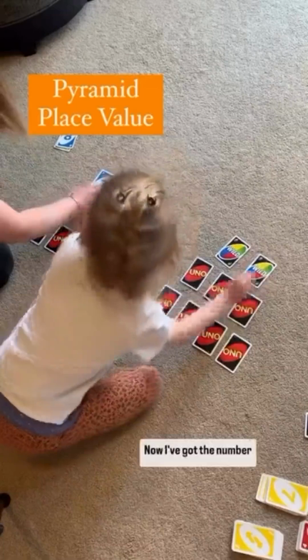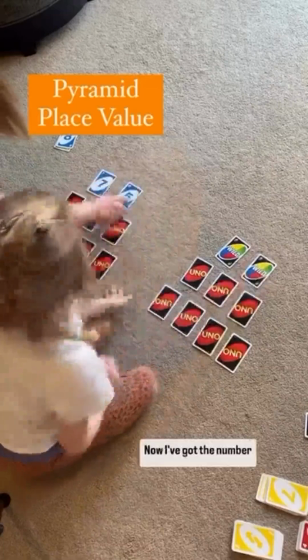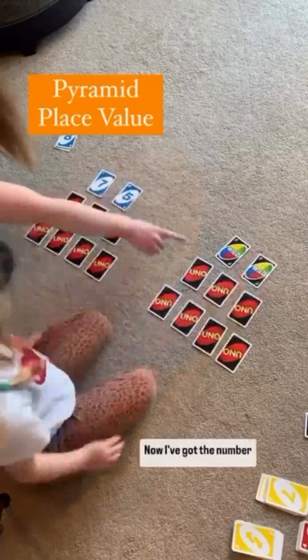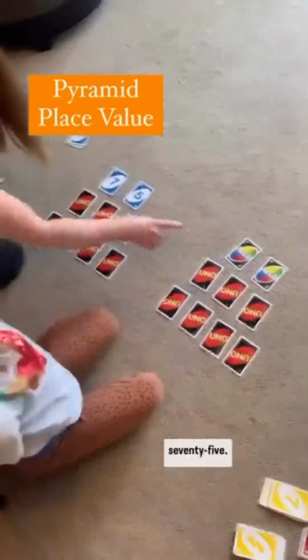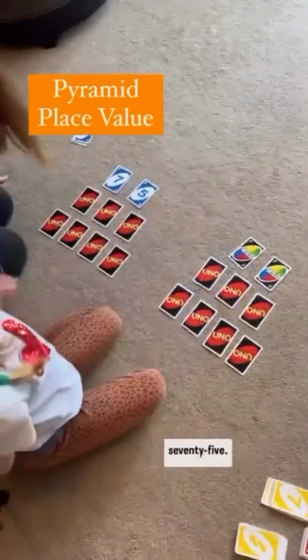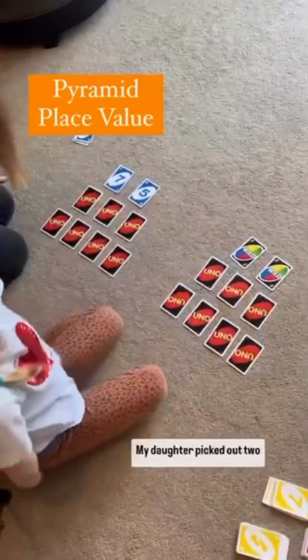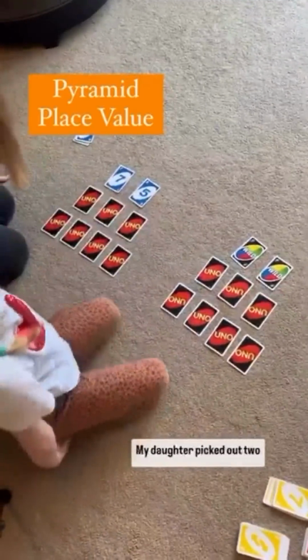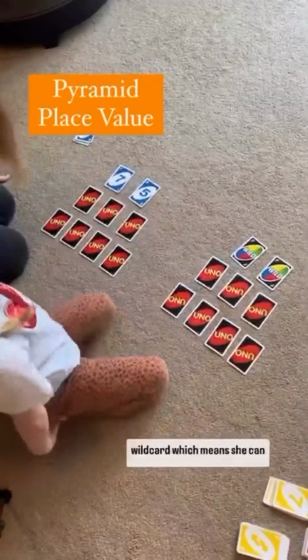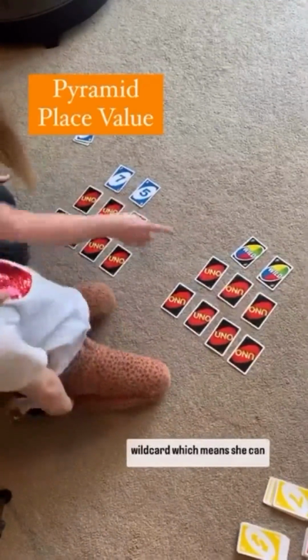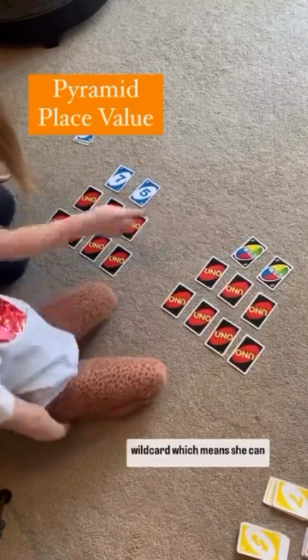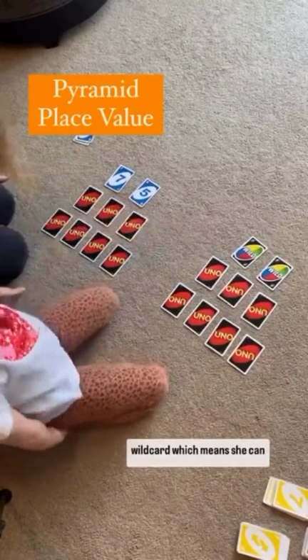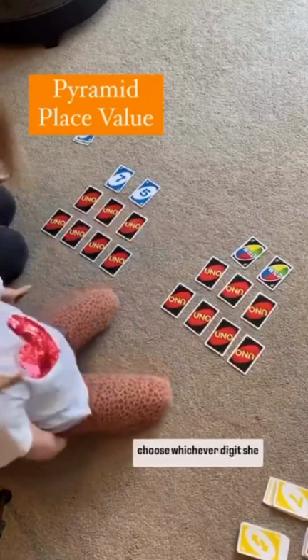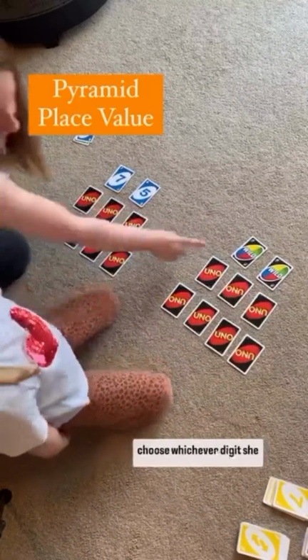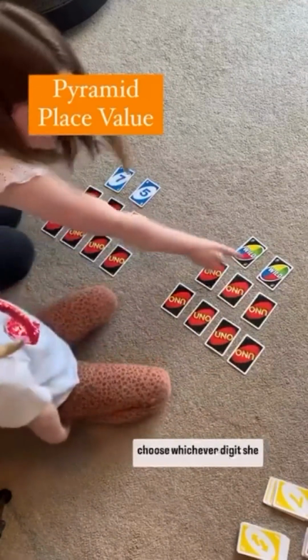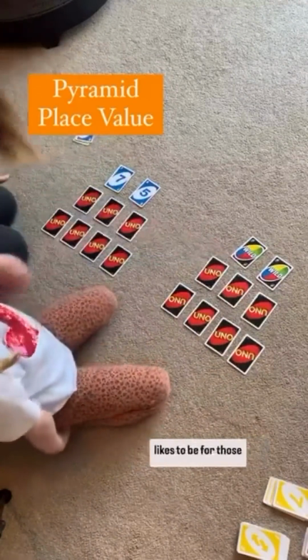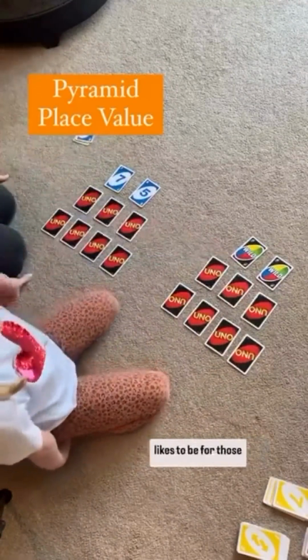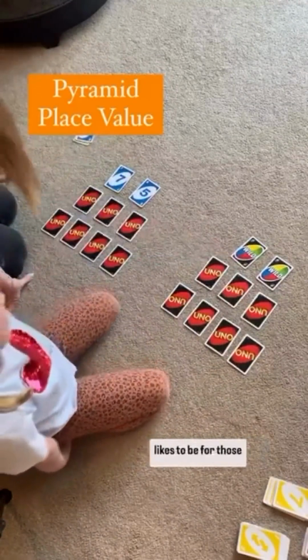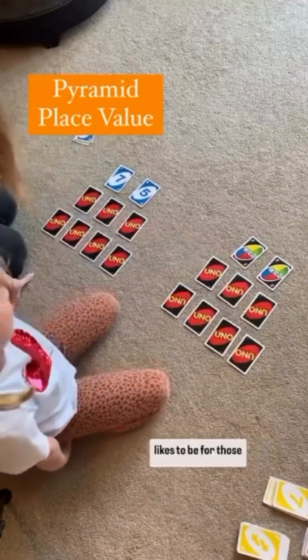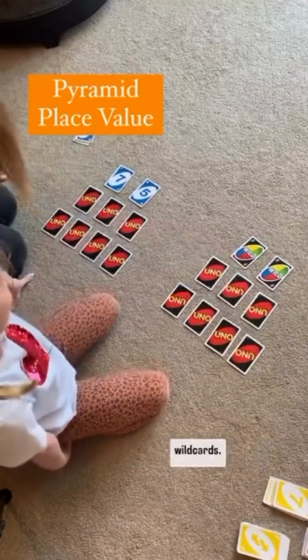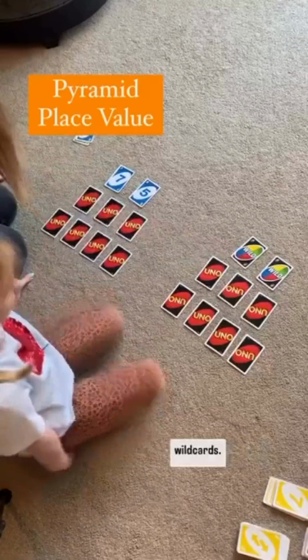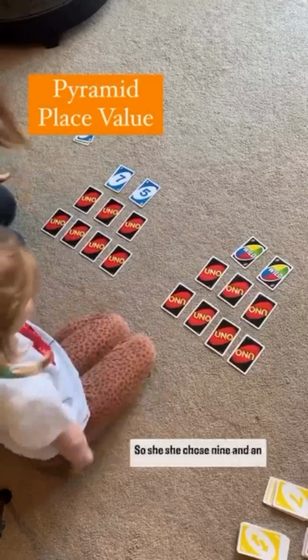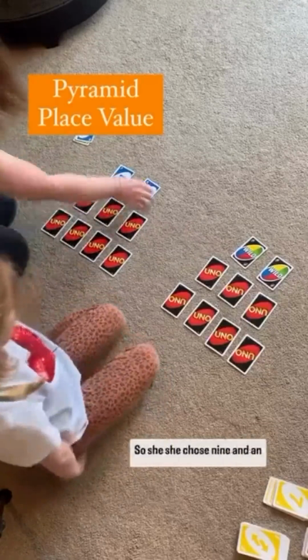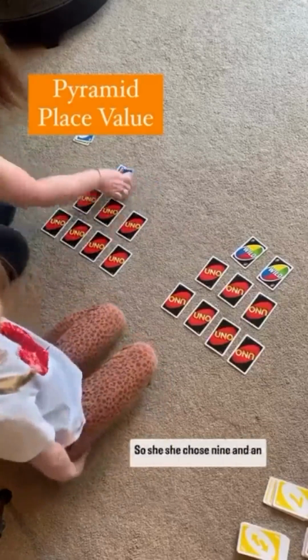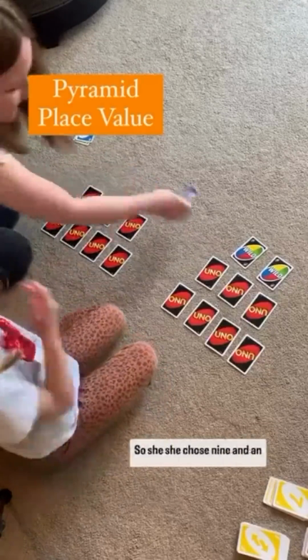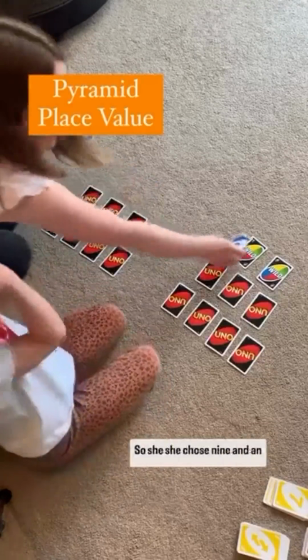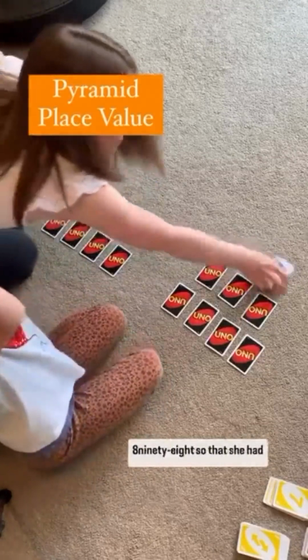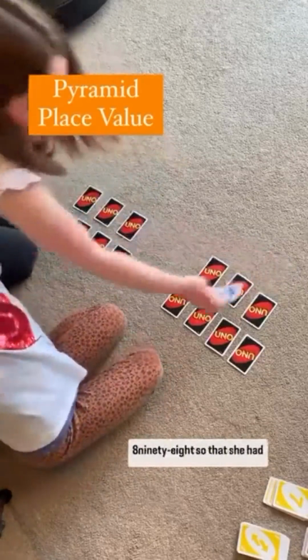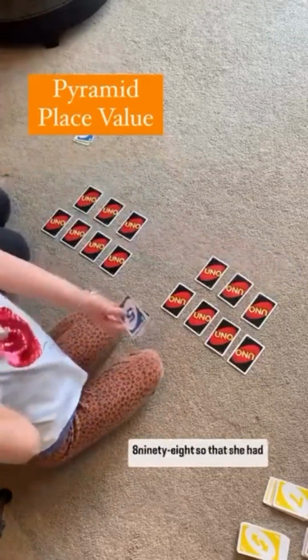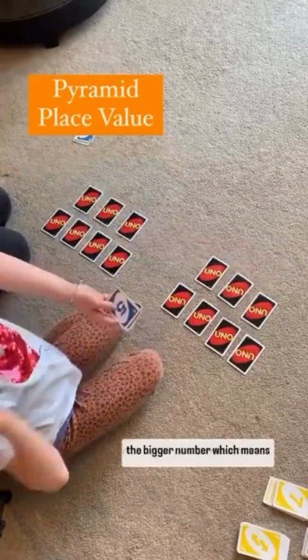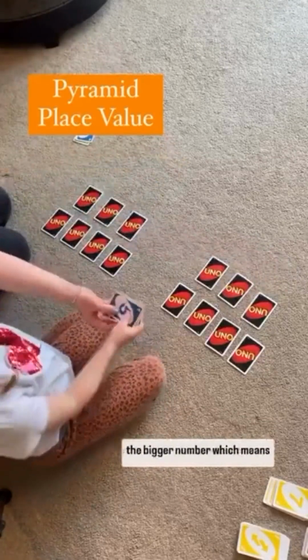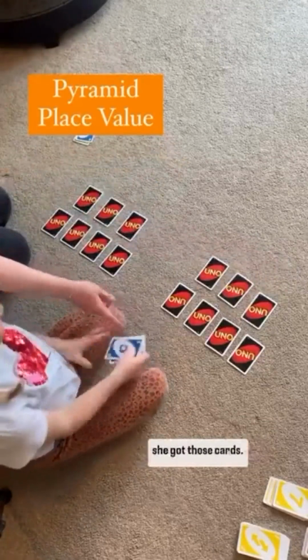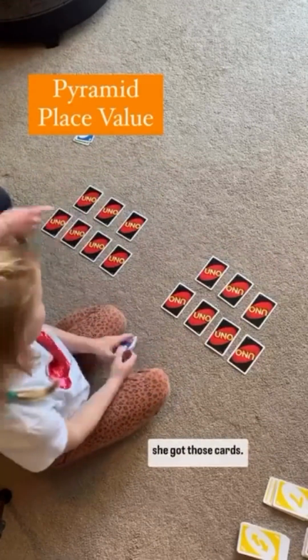Now I've got the number 75. My daughter picked out two wild cards, which means she can choose whichever digit she likes for those wild cards. So she chose 9 and an 8 — 98 — so that she had the bigger number, which means she got those cards.